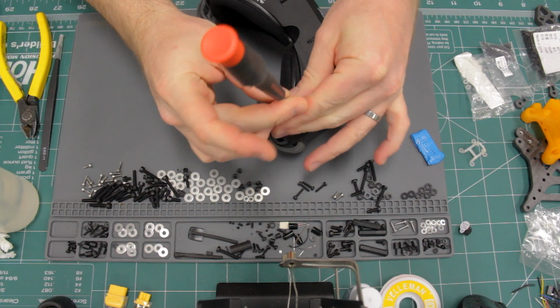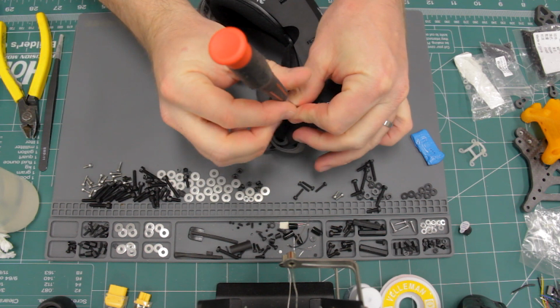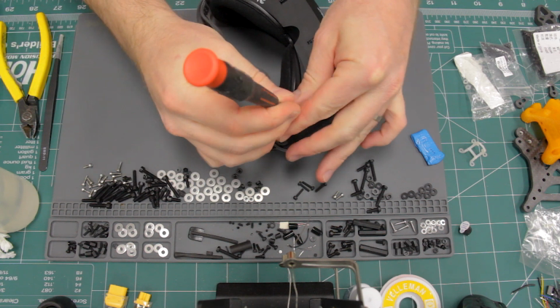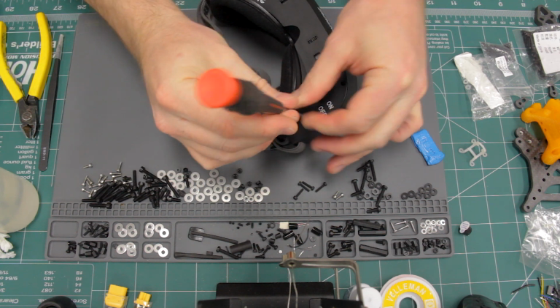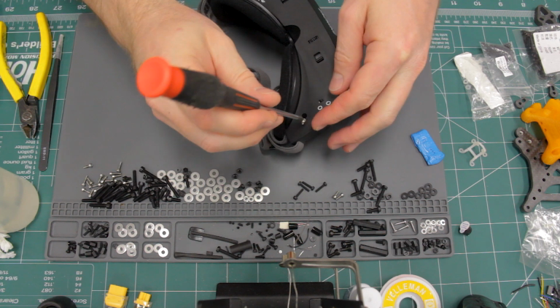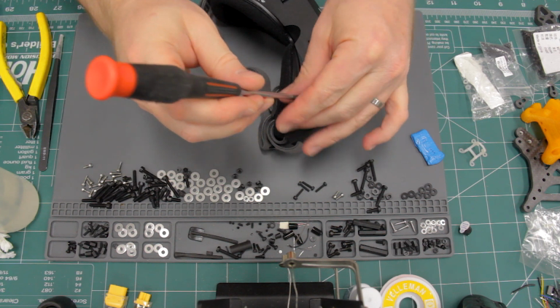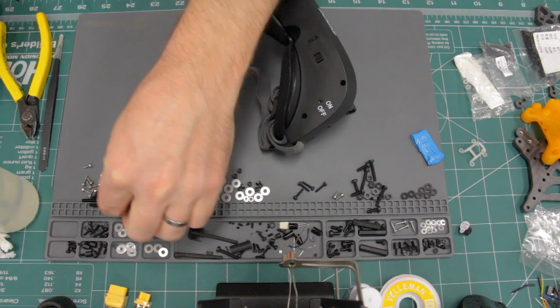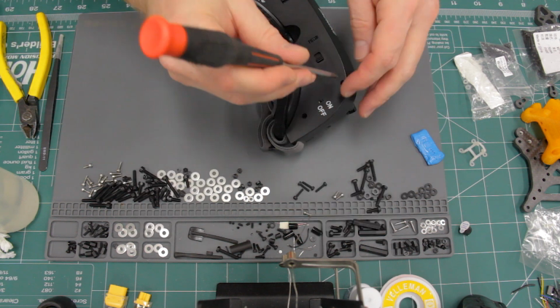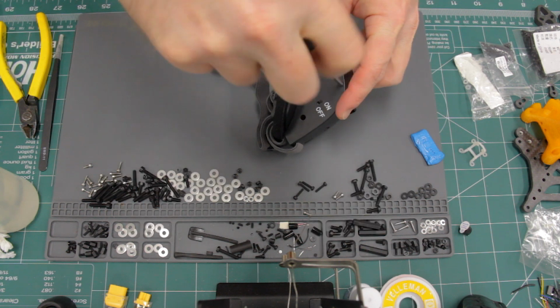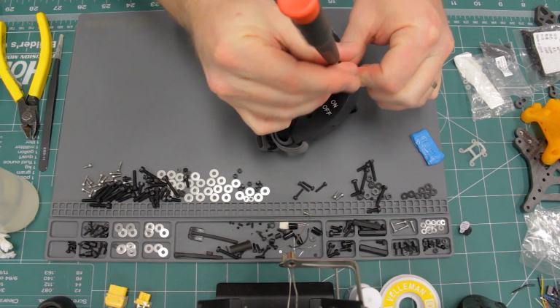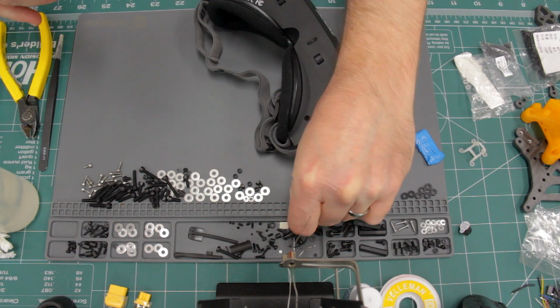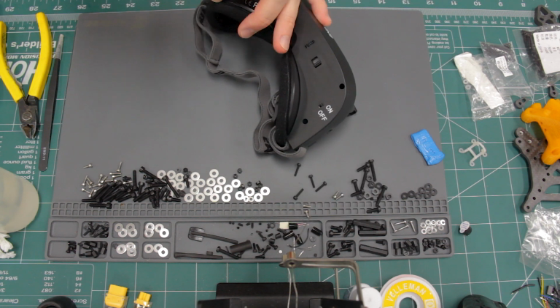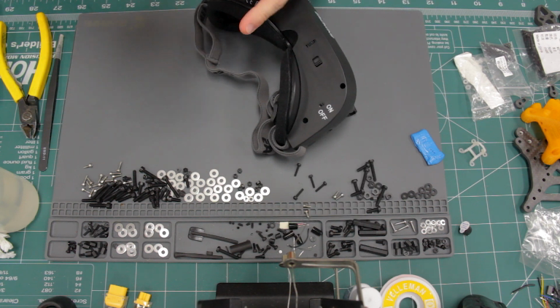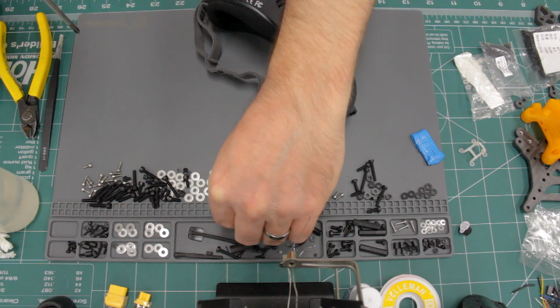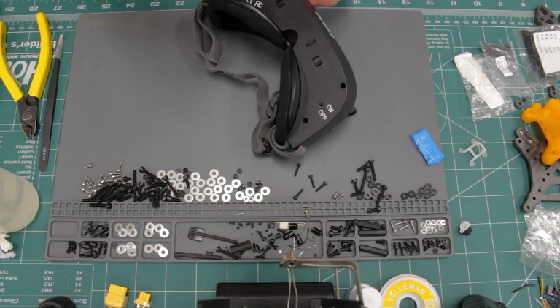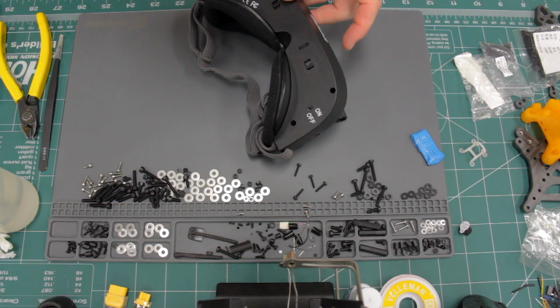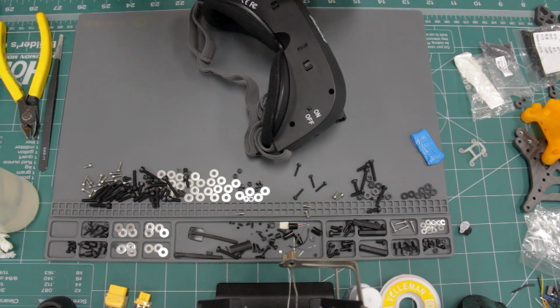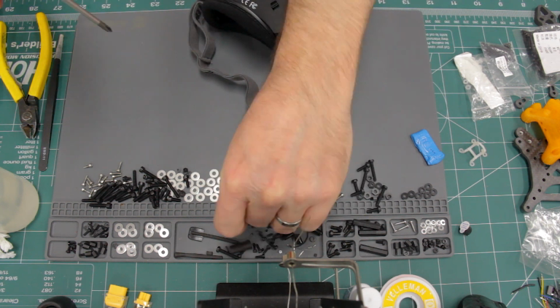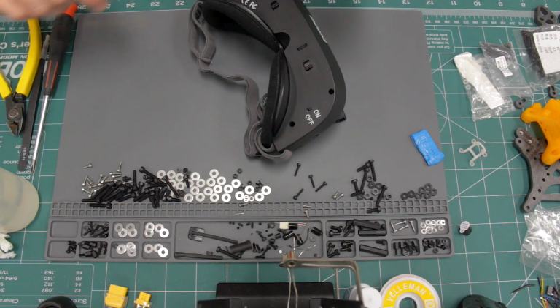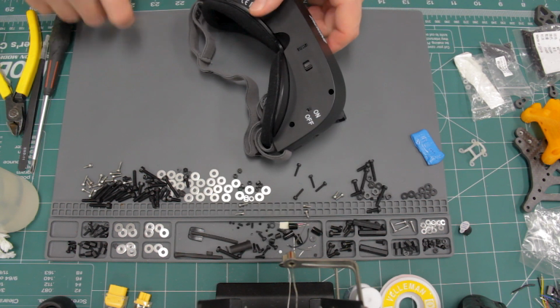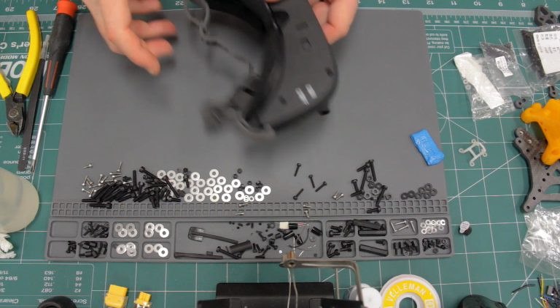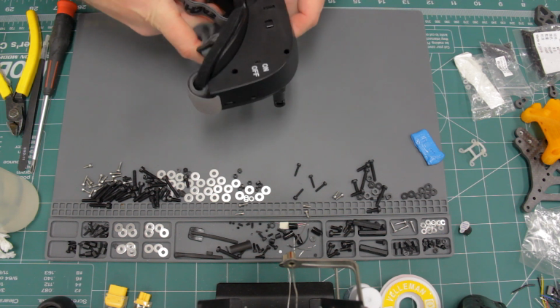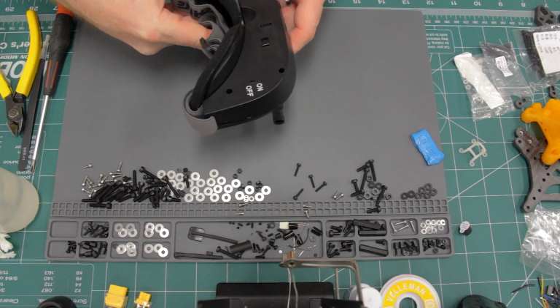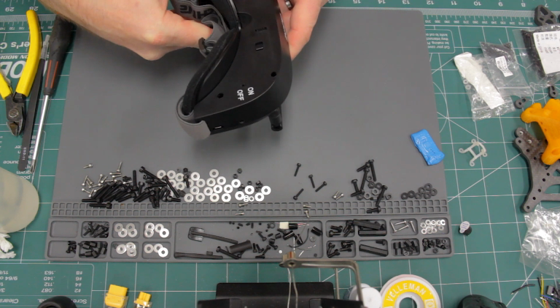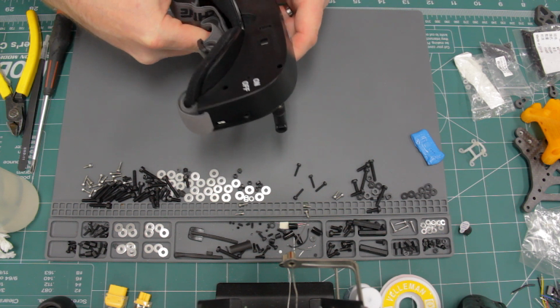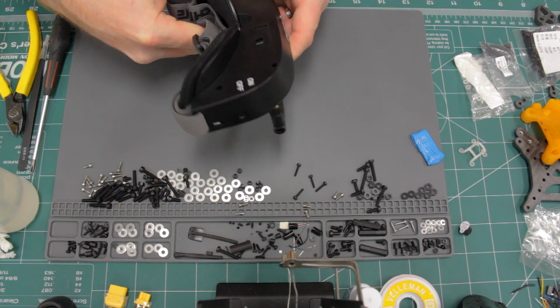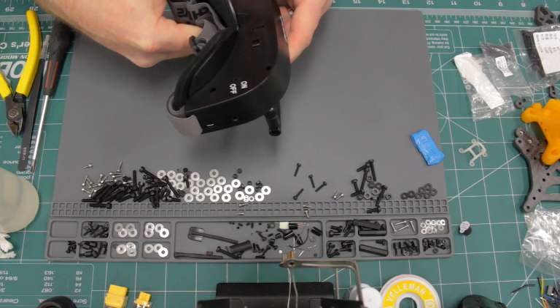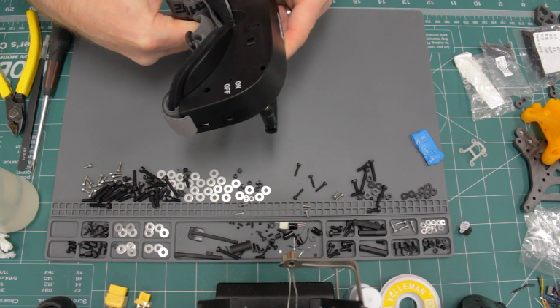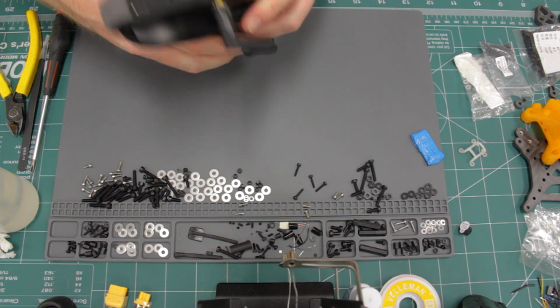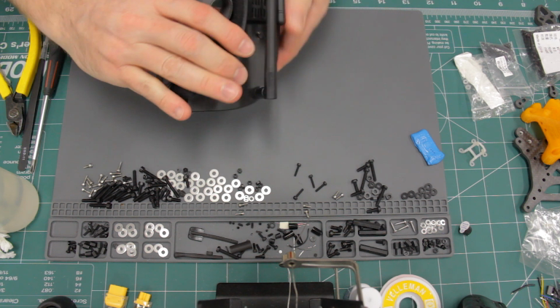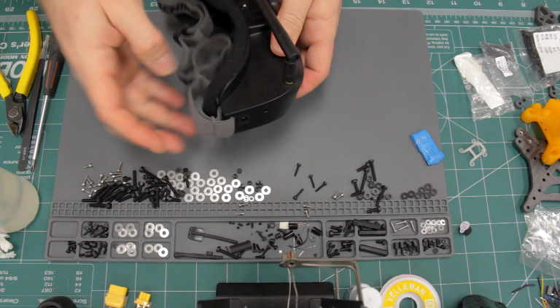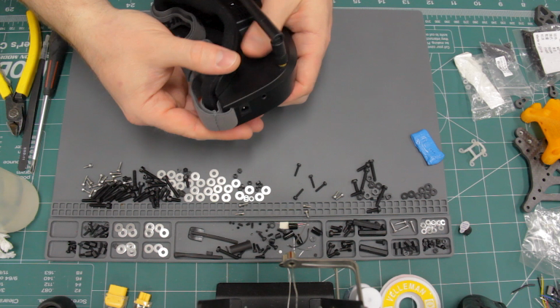The first thing you need to do is remove the four screws from the bottom. Next, remove the plastic faceplate. It just snaps on, but it does take a little bit of force to get it off.